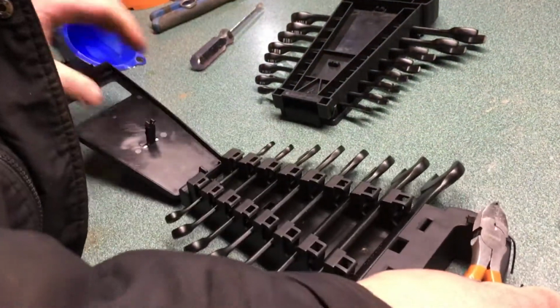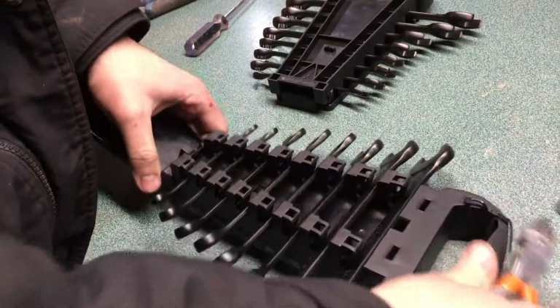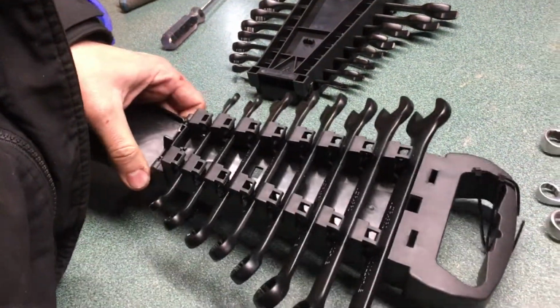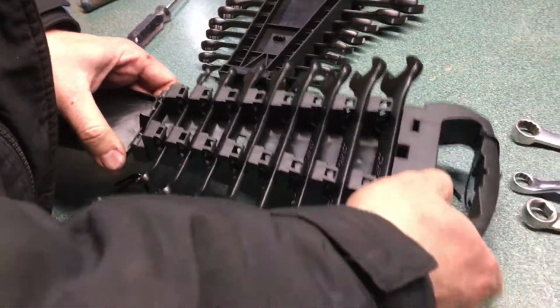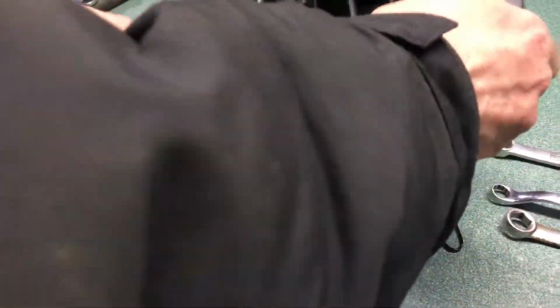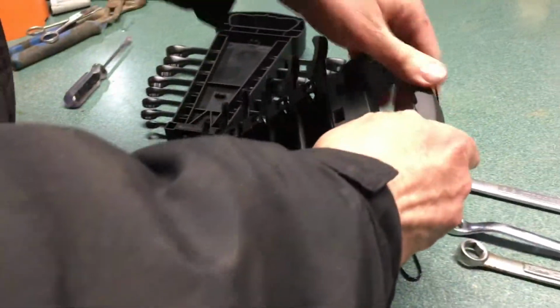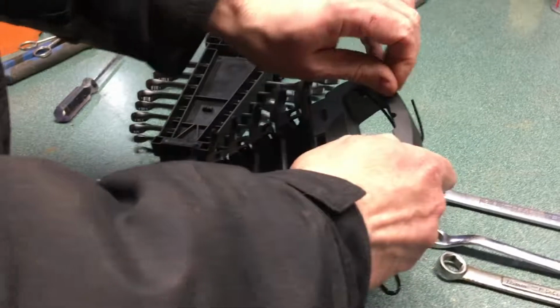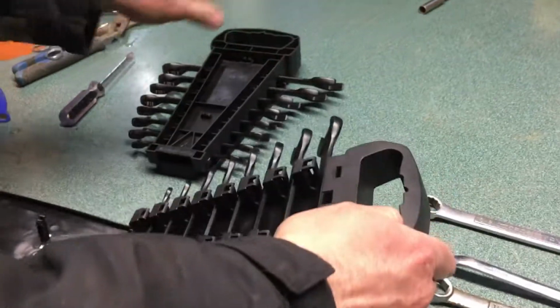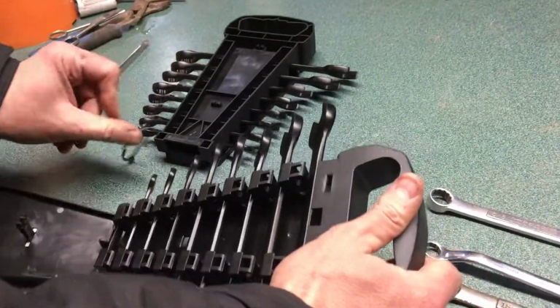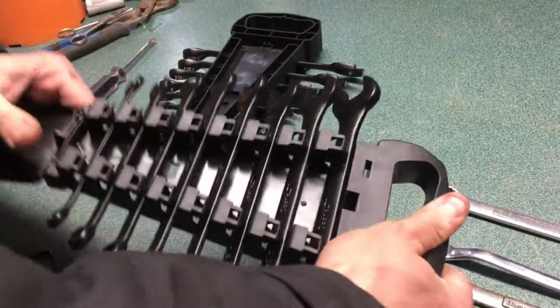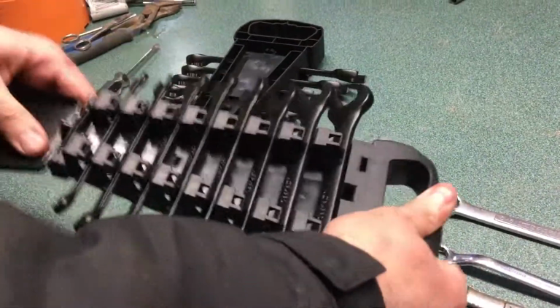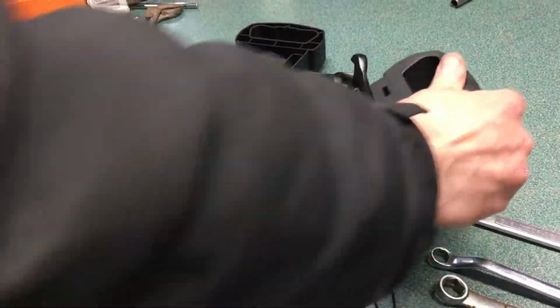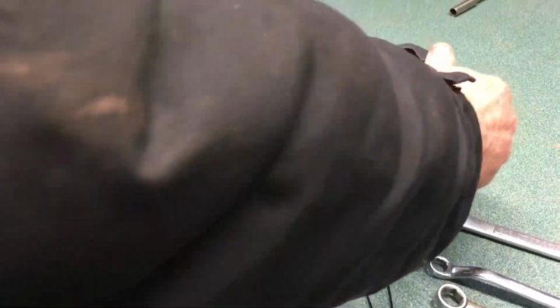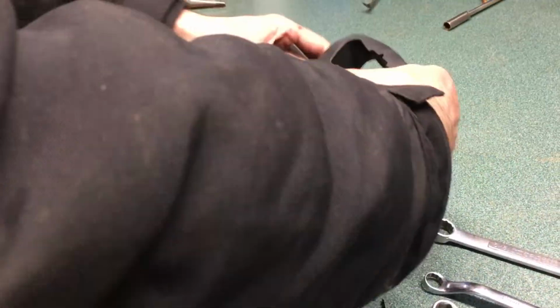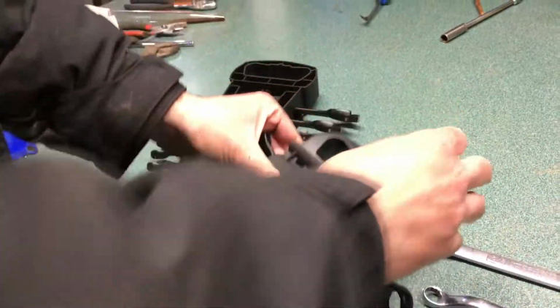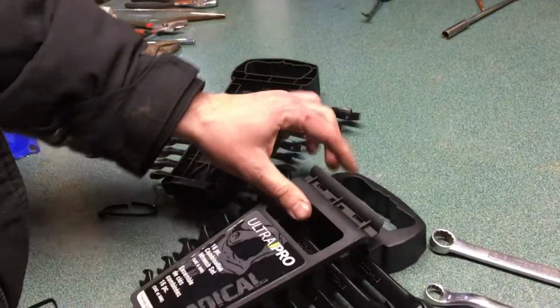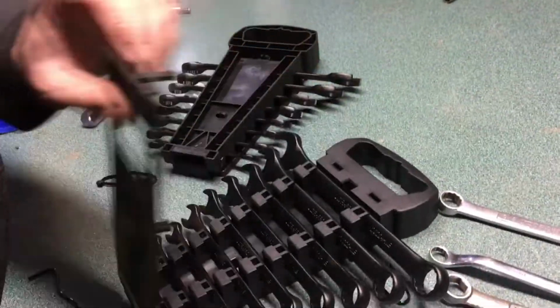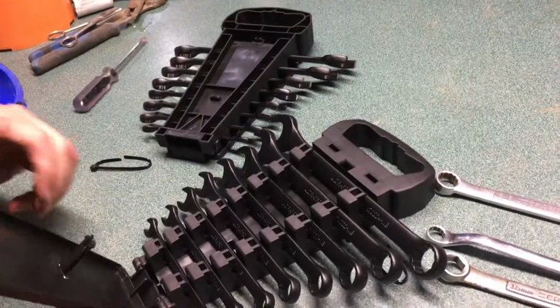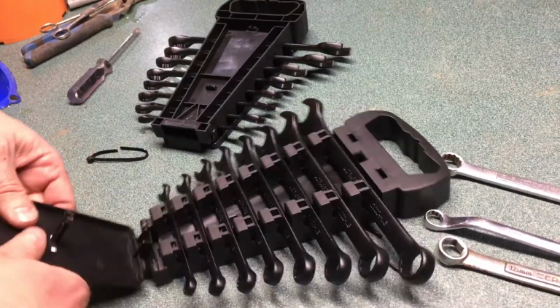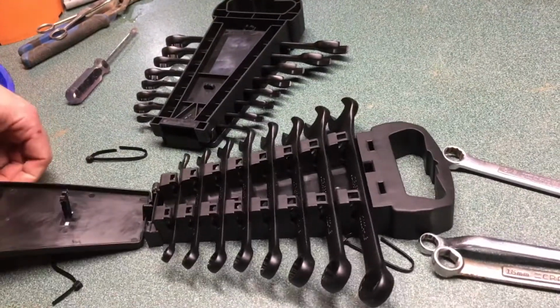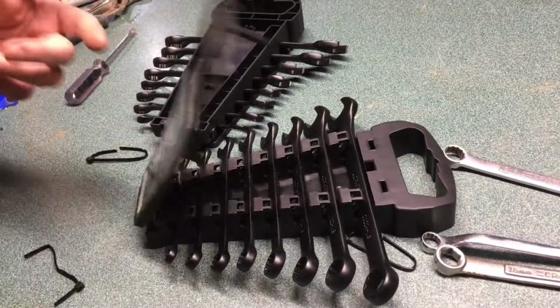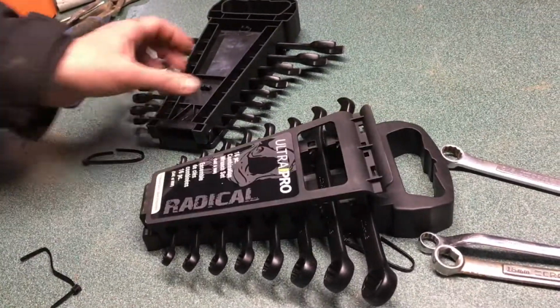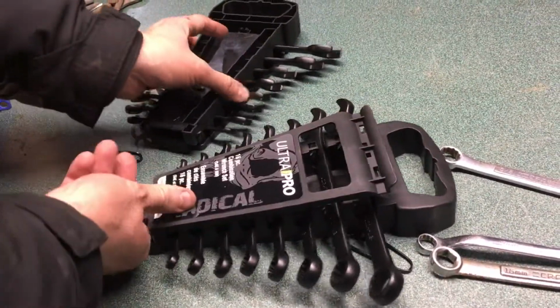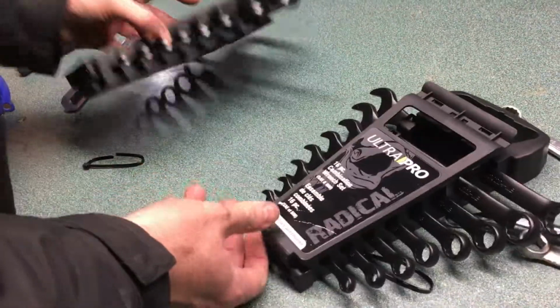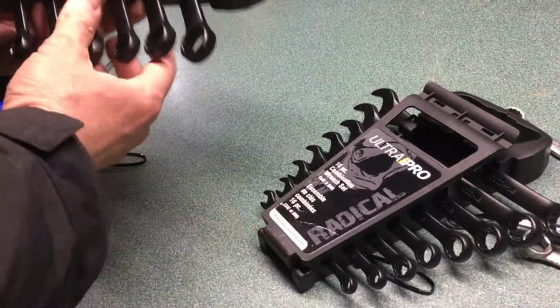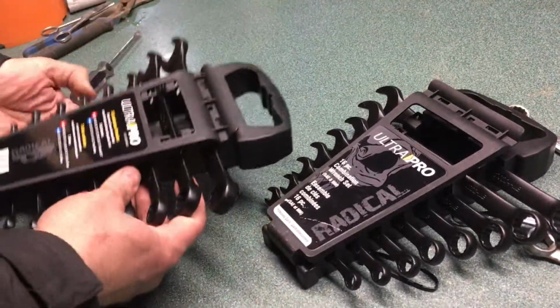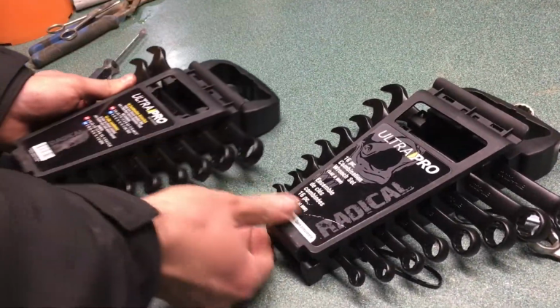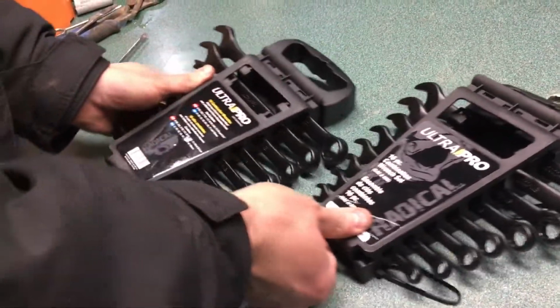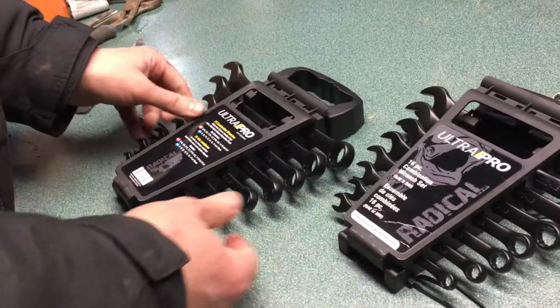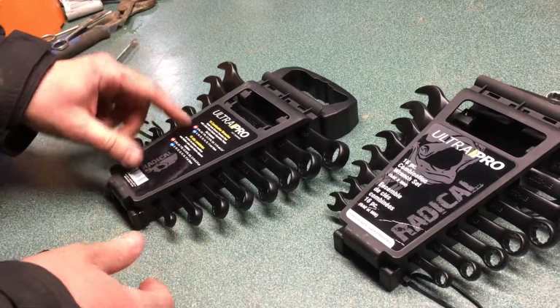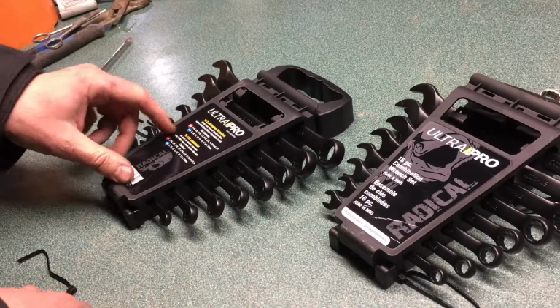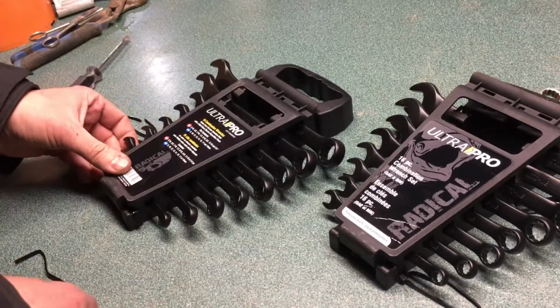If you wanted to, you could display these or just keep them open like that. The variety of sizes is pretty cool — it's both SAE and metric.